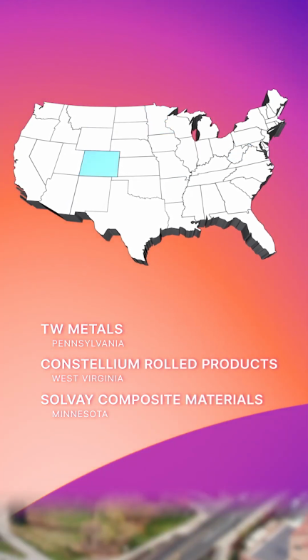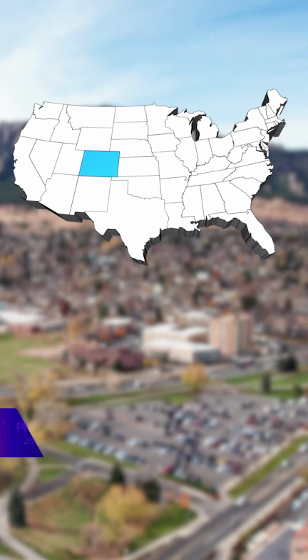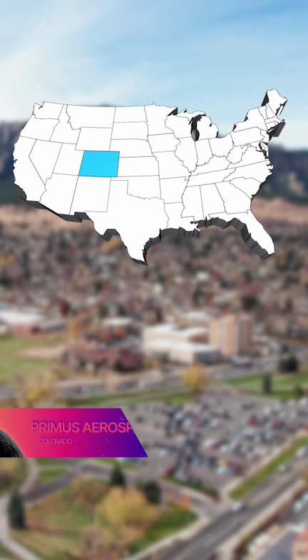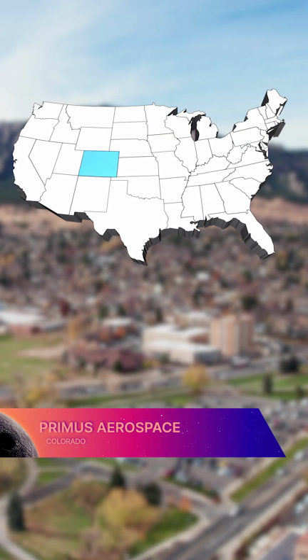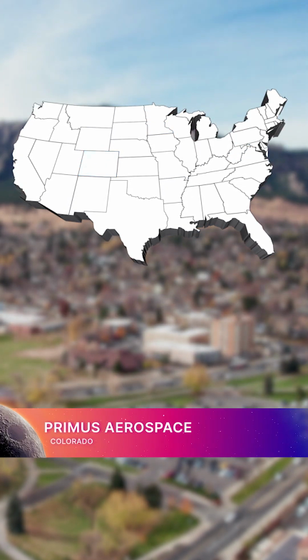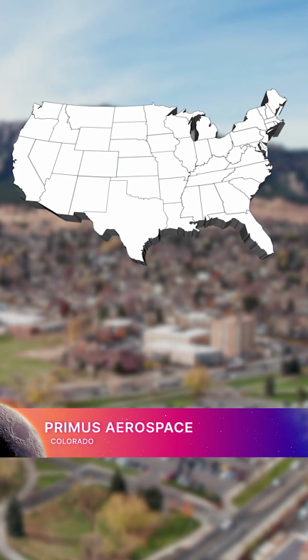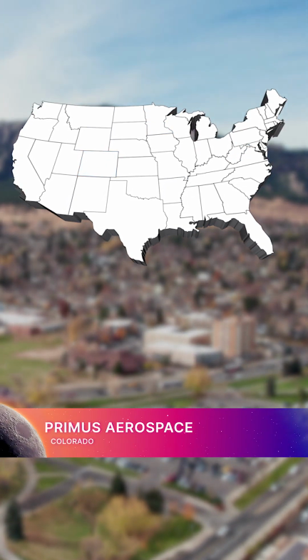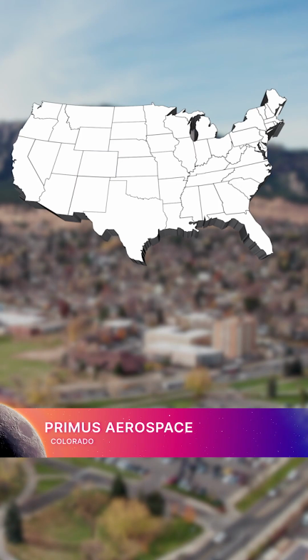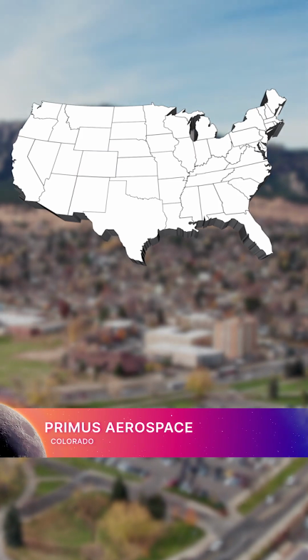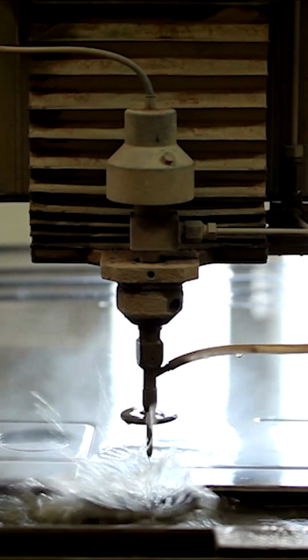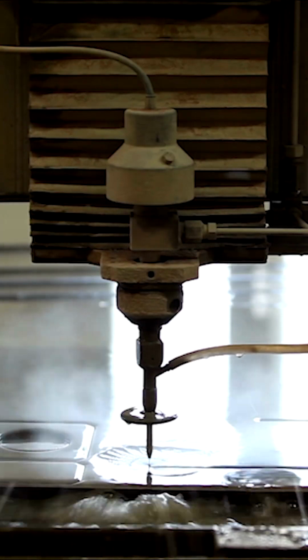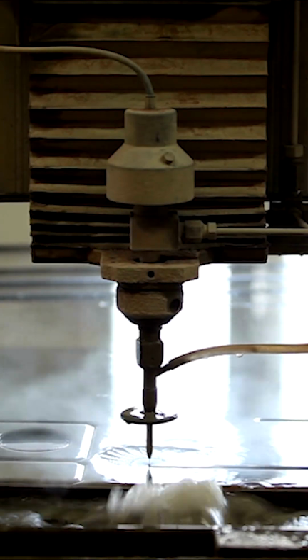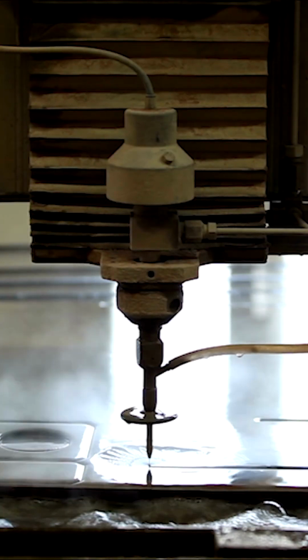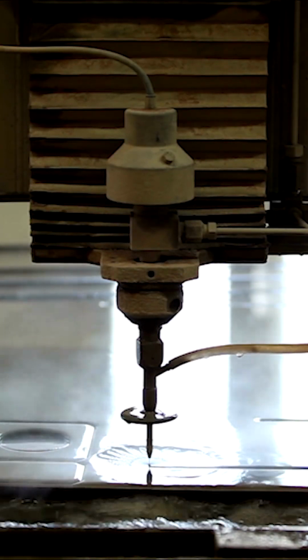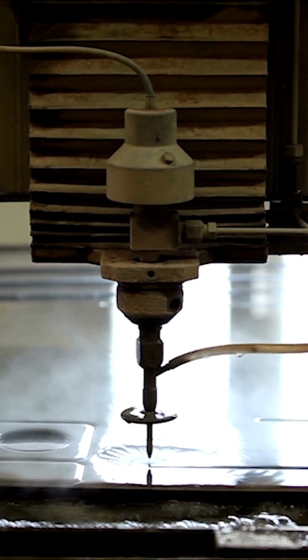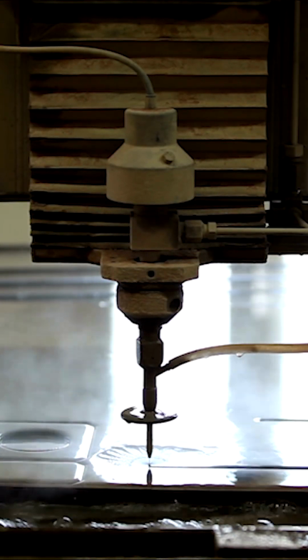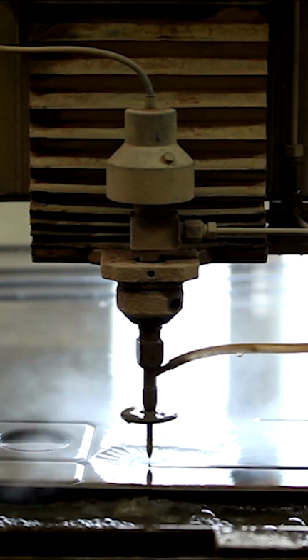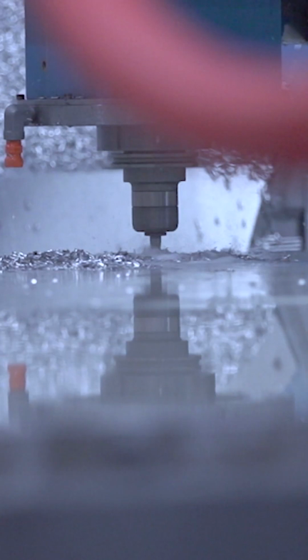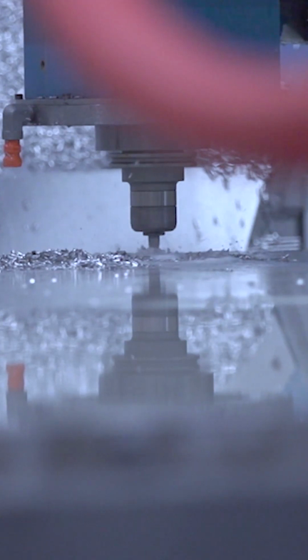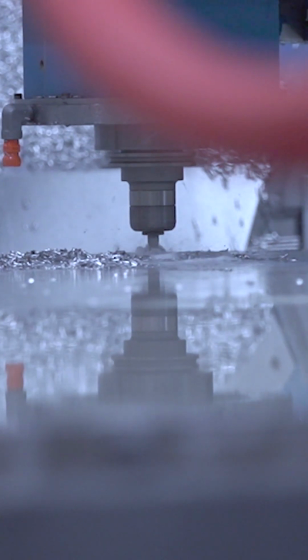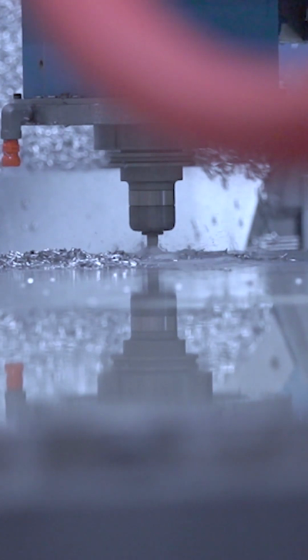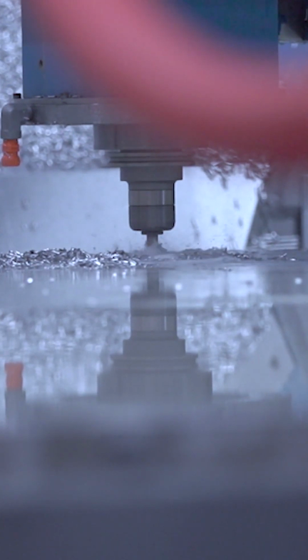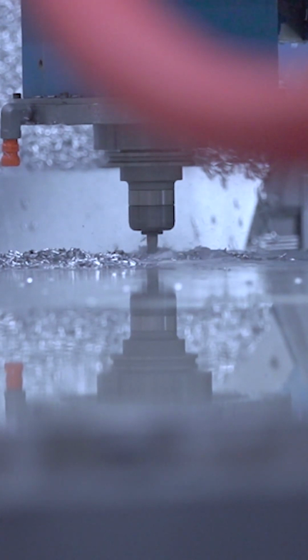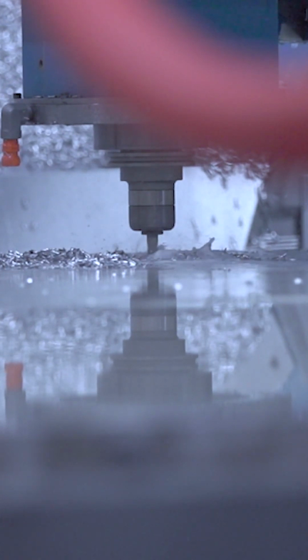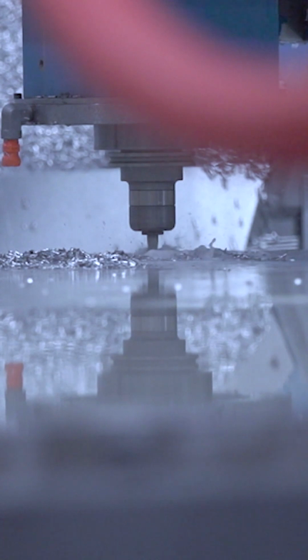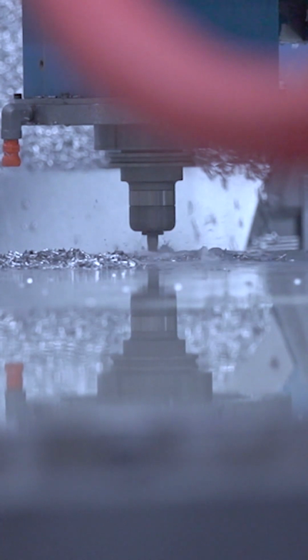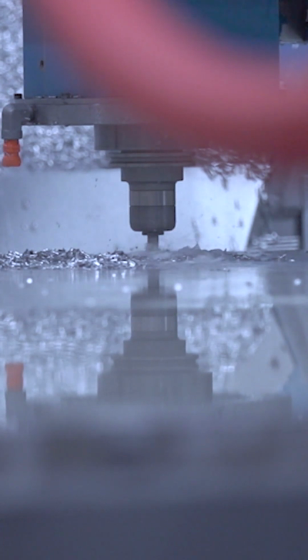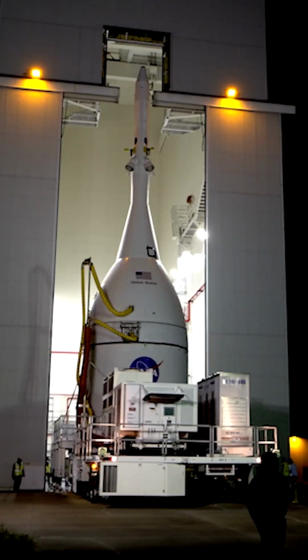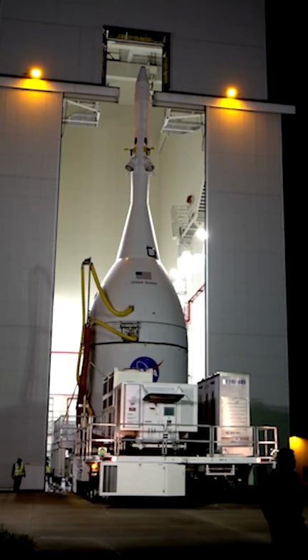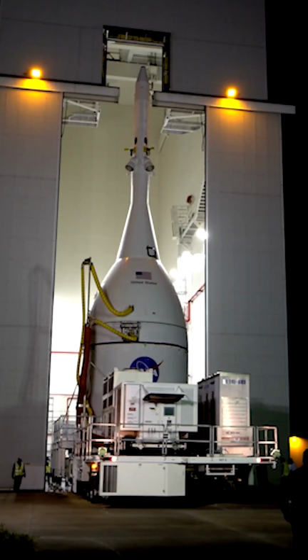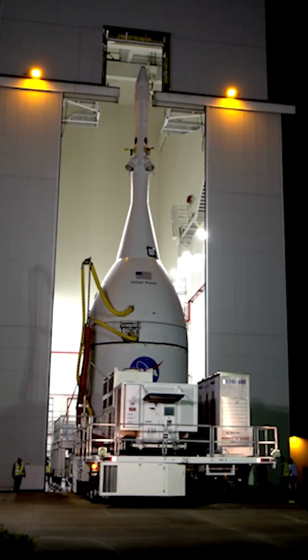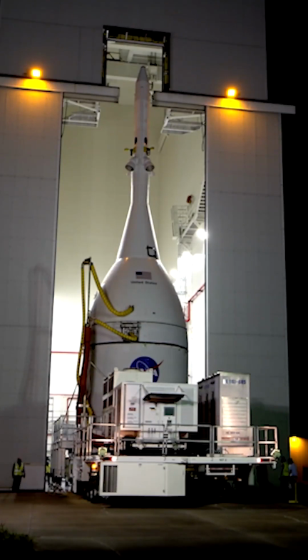In Colorado, Primus Aerospace offers material and machining for water jetting — a process that uses a high-pressure water mixture to cut into thick plates of titanium for building Orion.